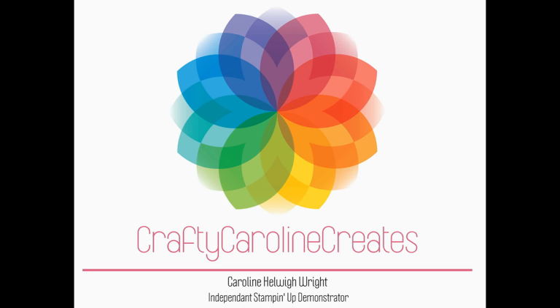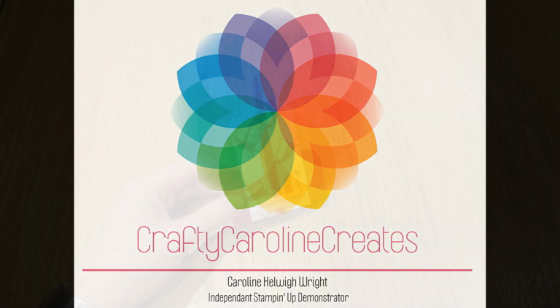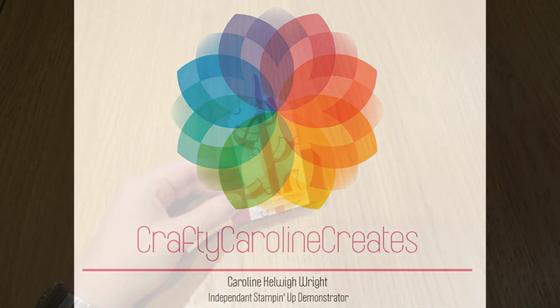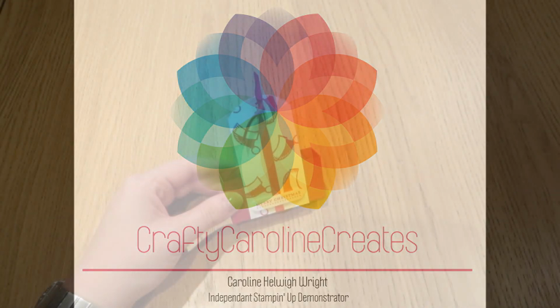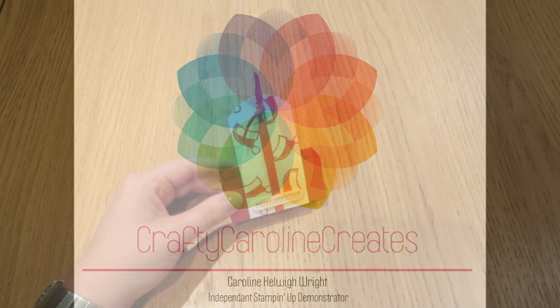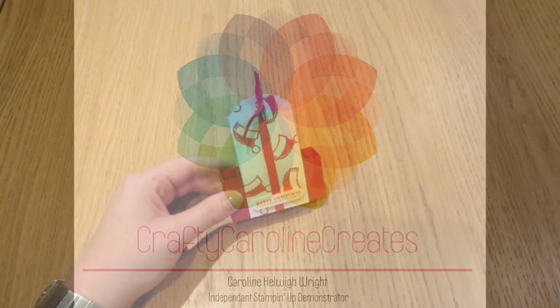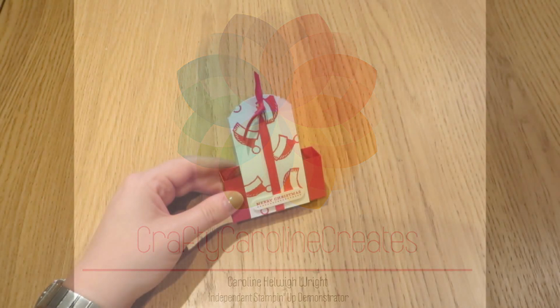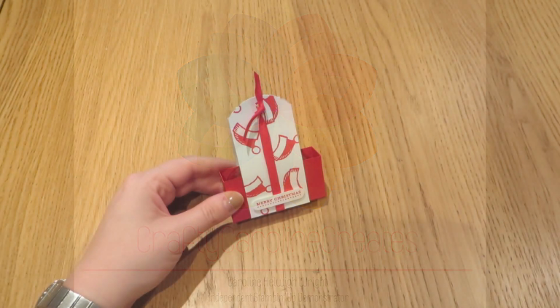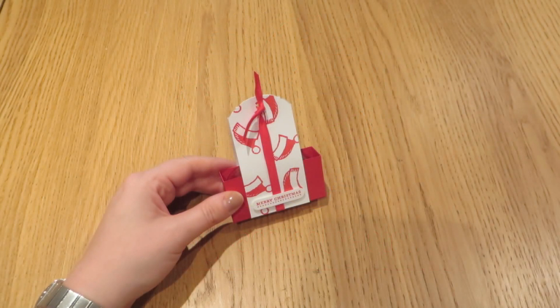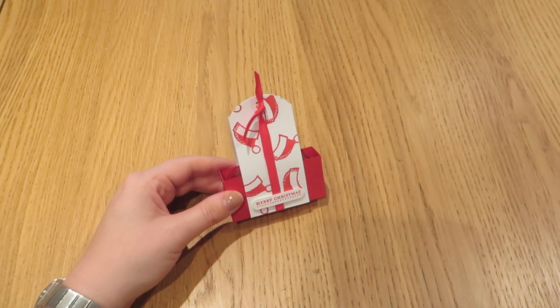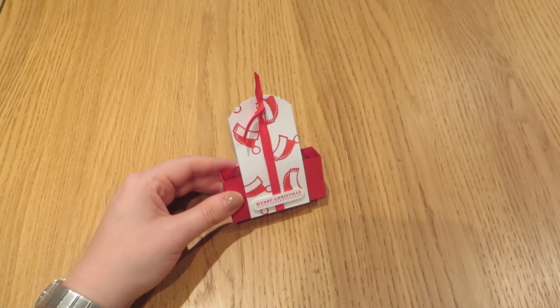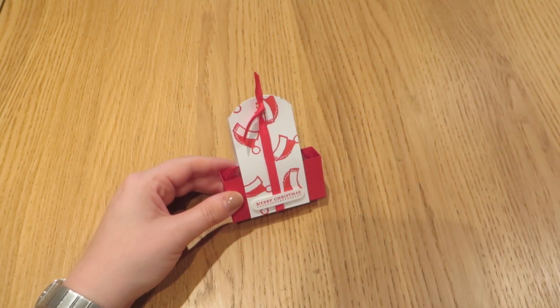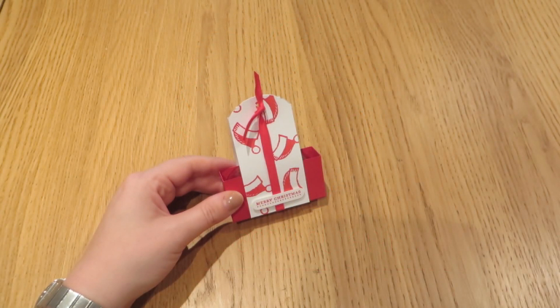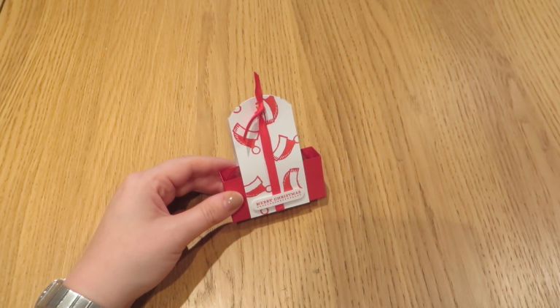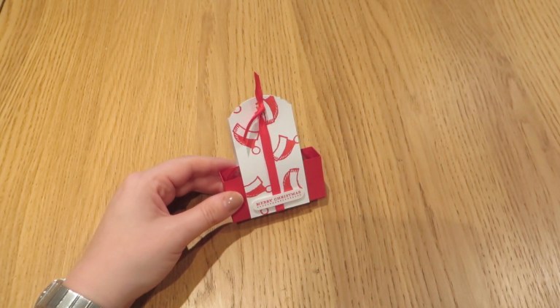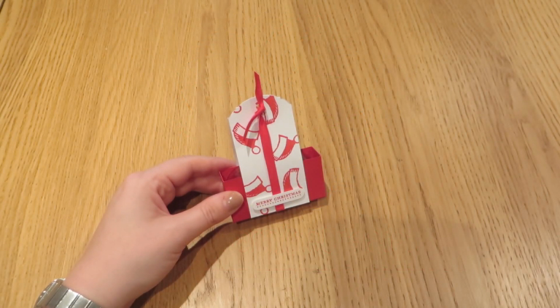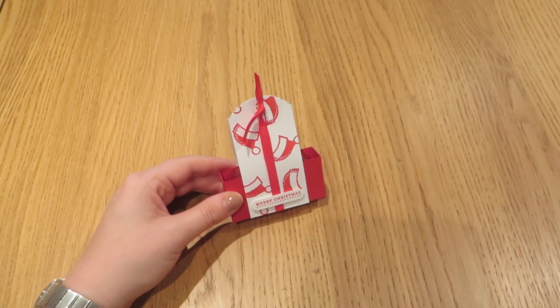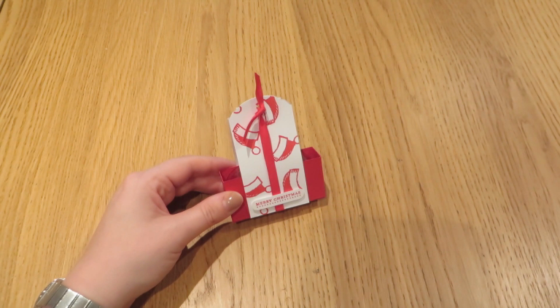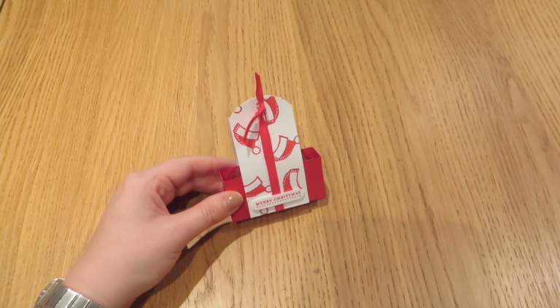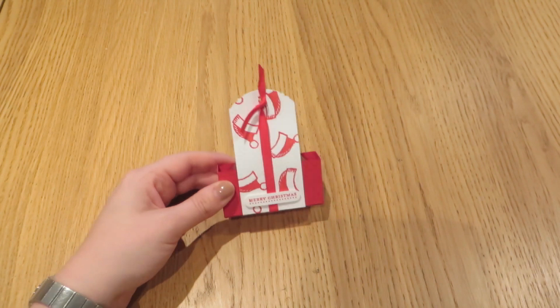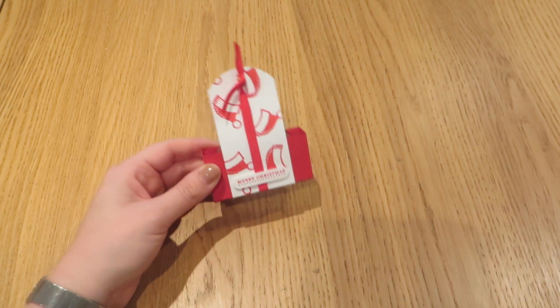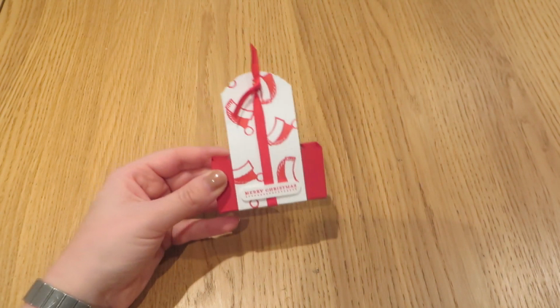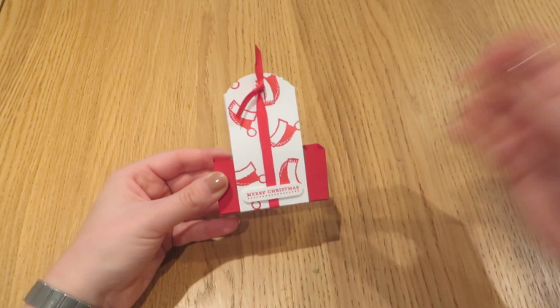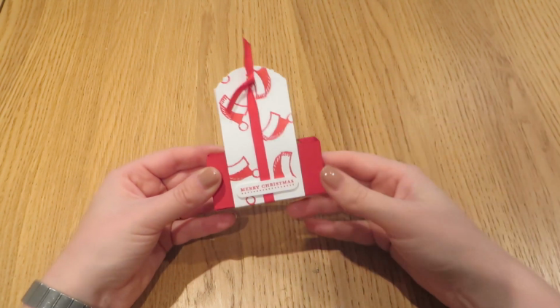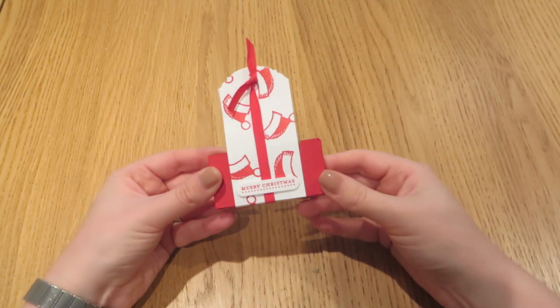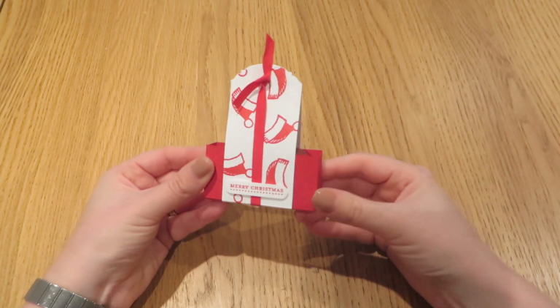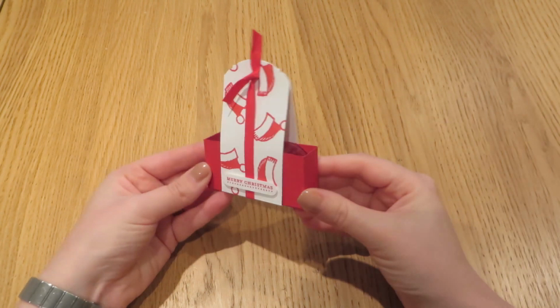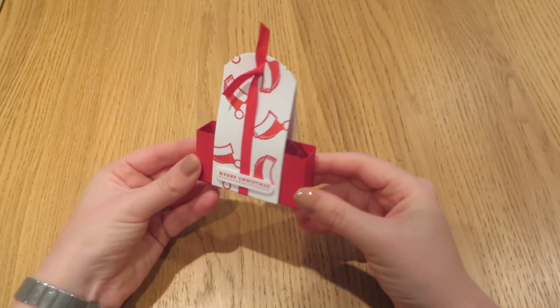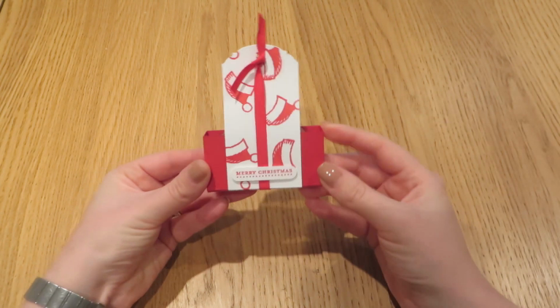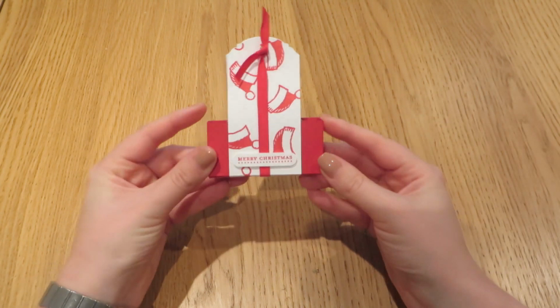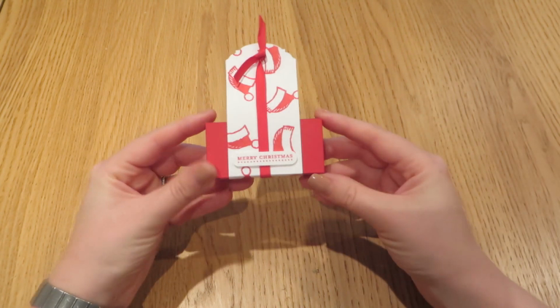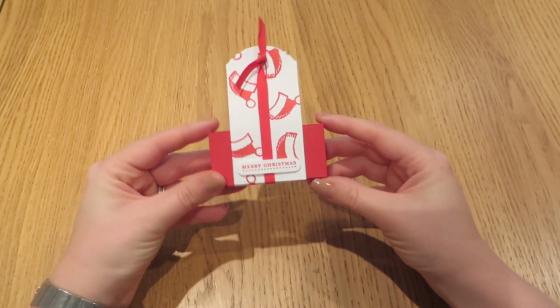Hi everybody, thanks for pressing play on the video today. It's Caroline here from CraftyCarolineCreates.com. Today's project is a little simple one for you.